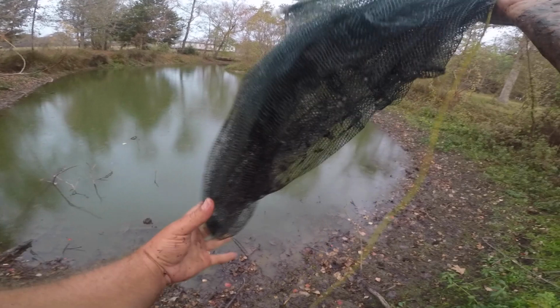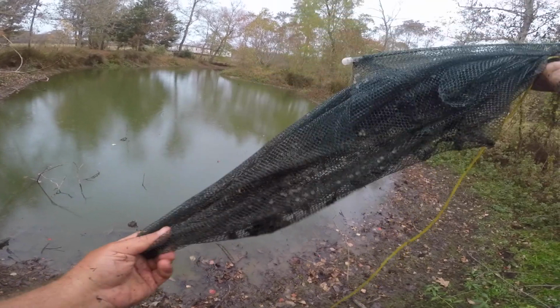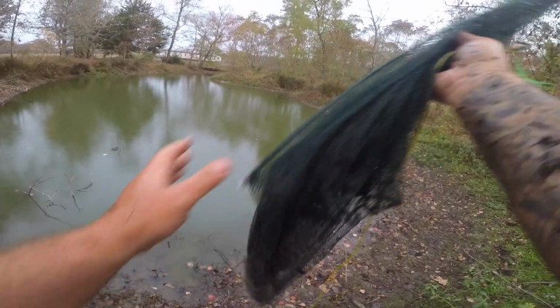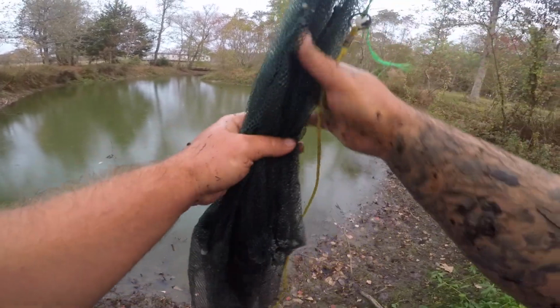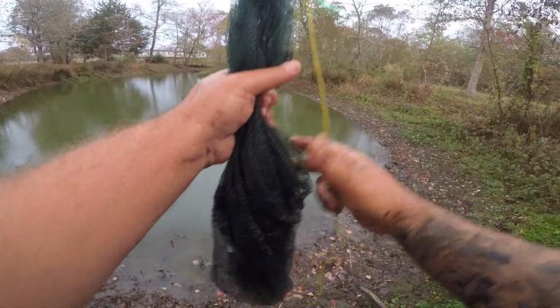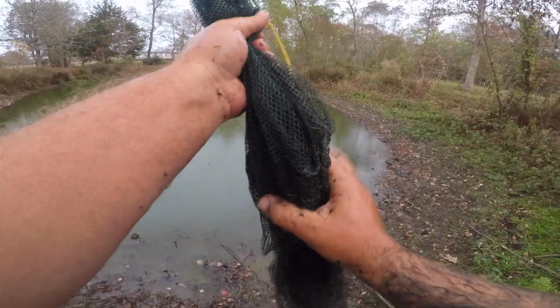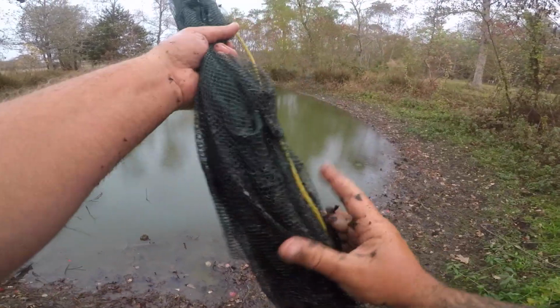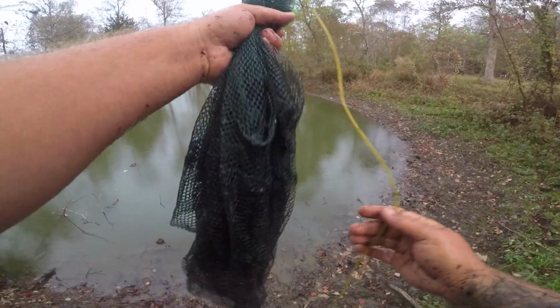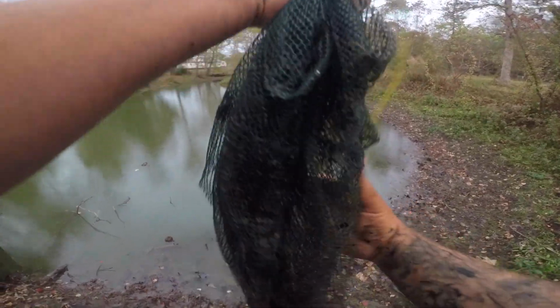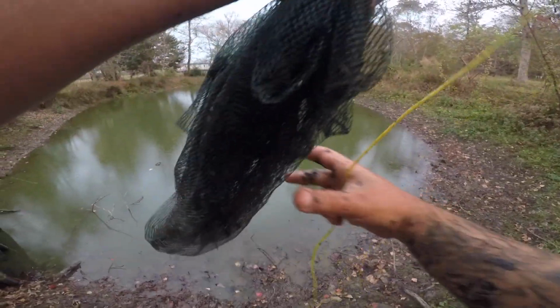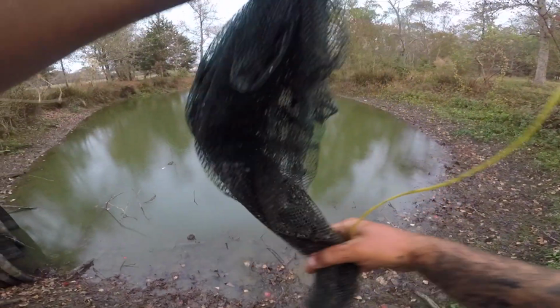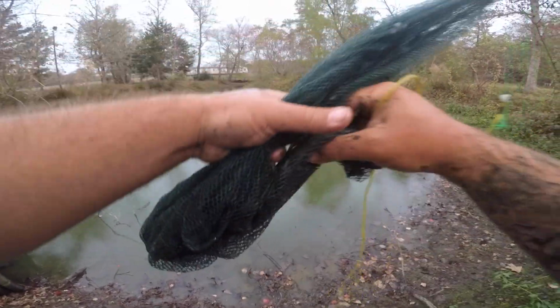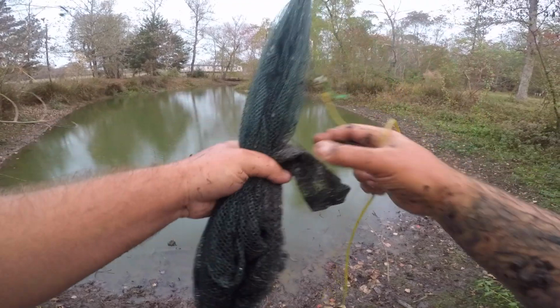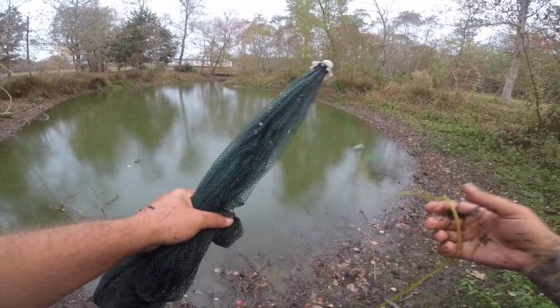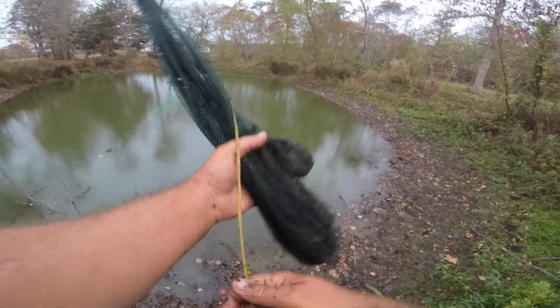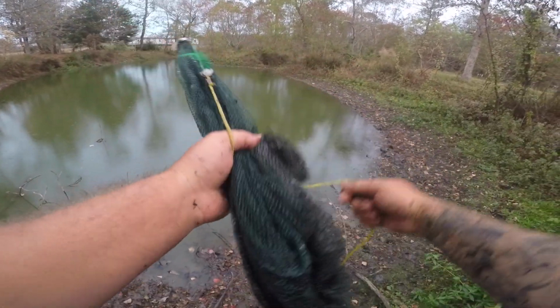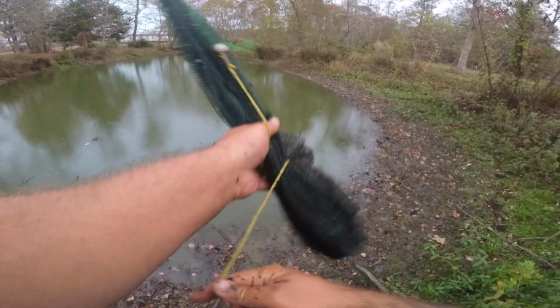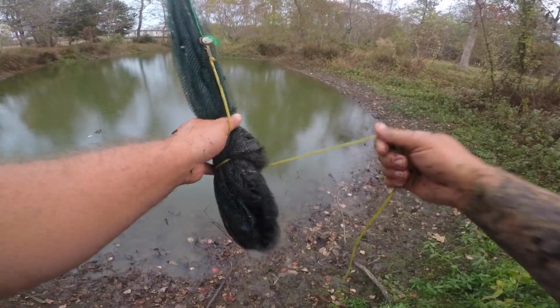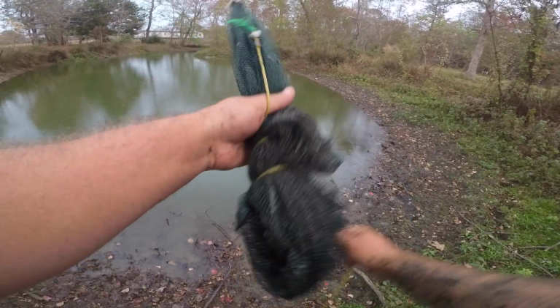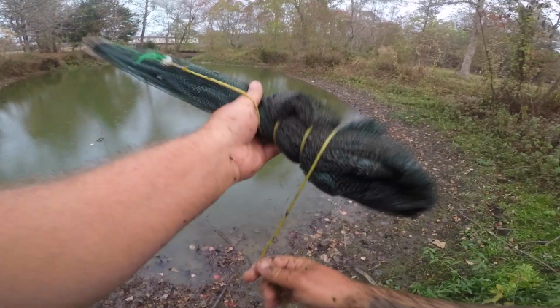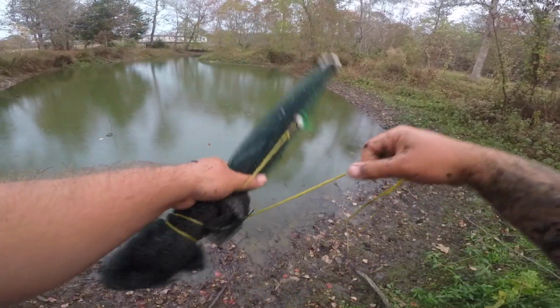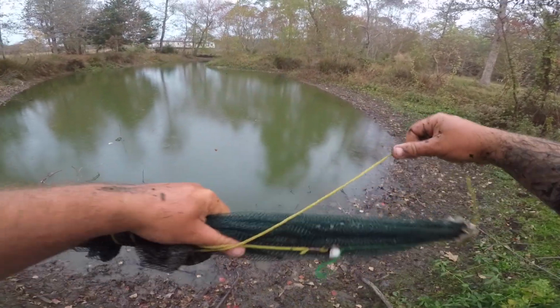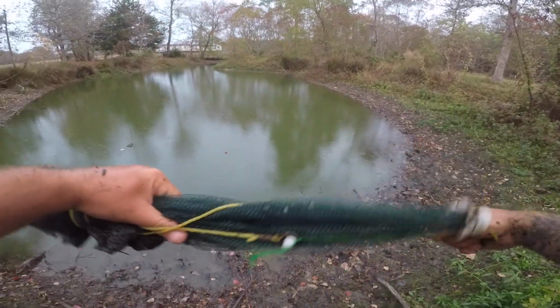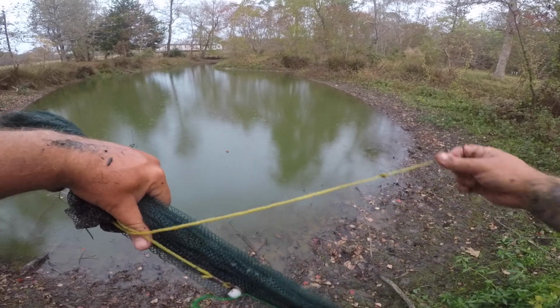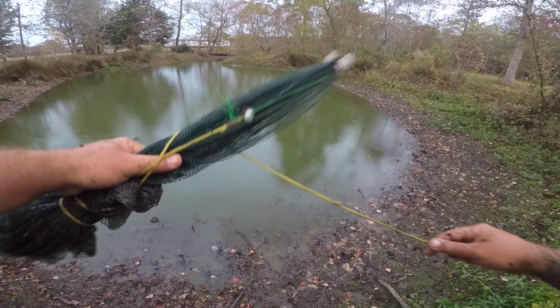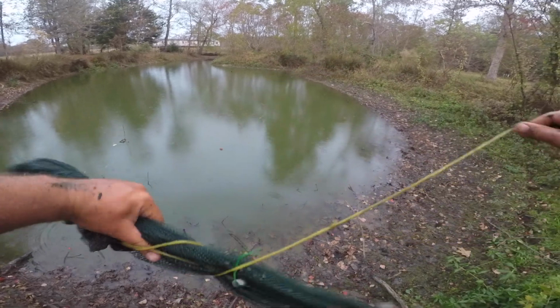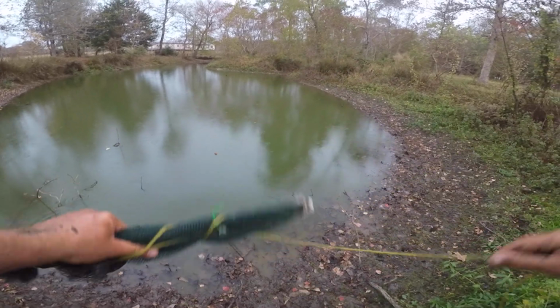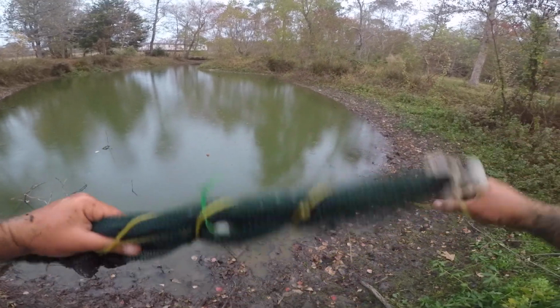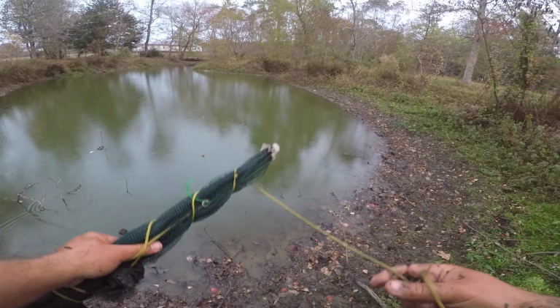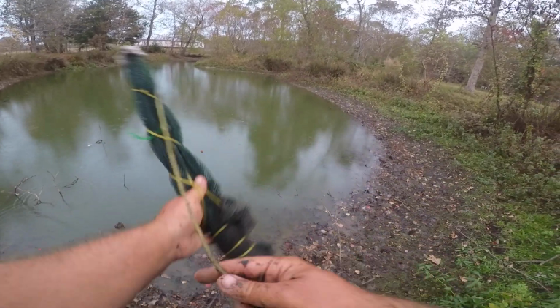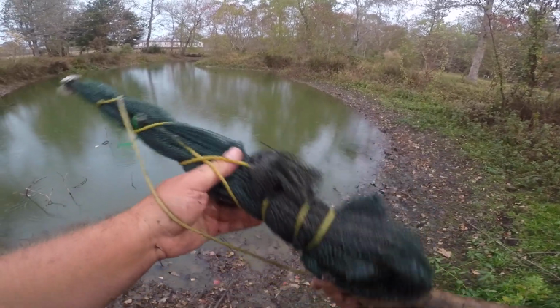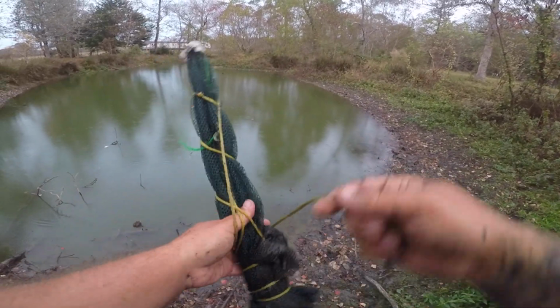Had to be at least forty fish — a mixture of different sunfish, bluegill and redear sunfish, and a ton of those tiny little bullhead catfish.